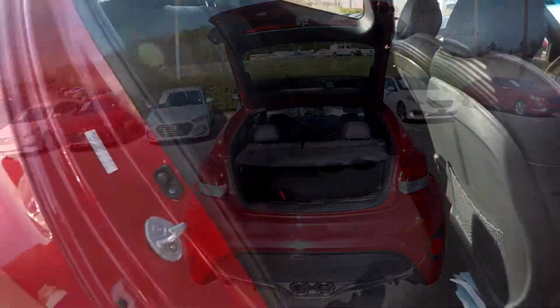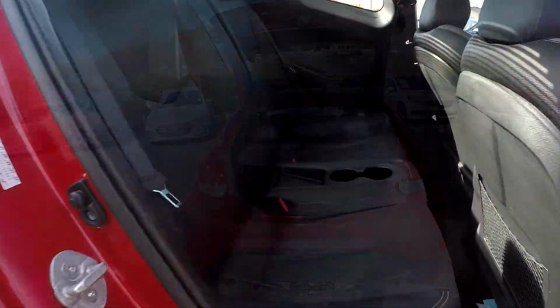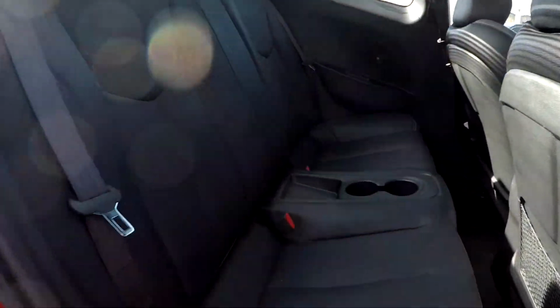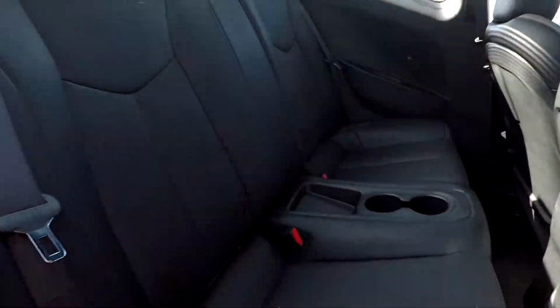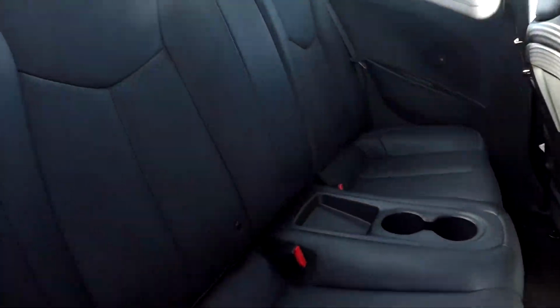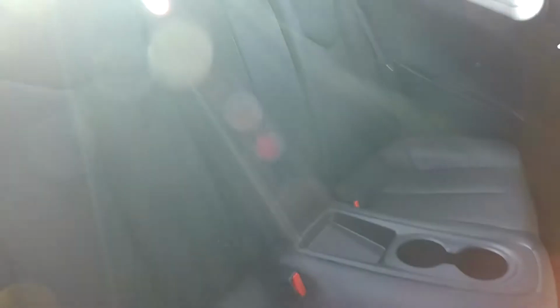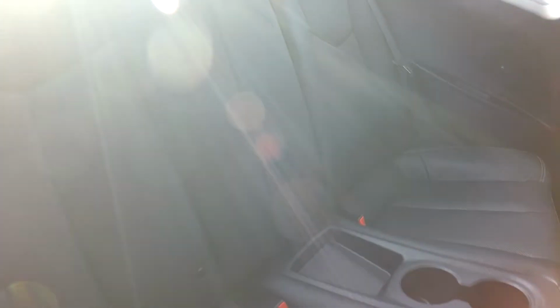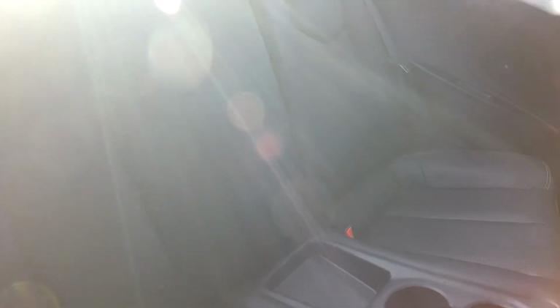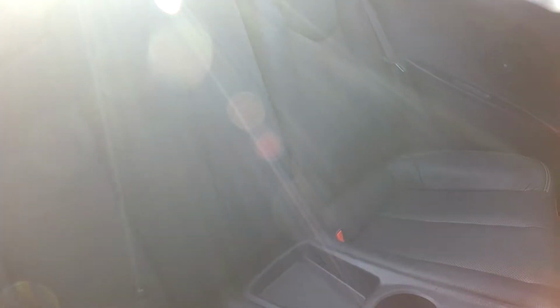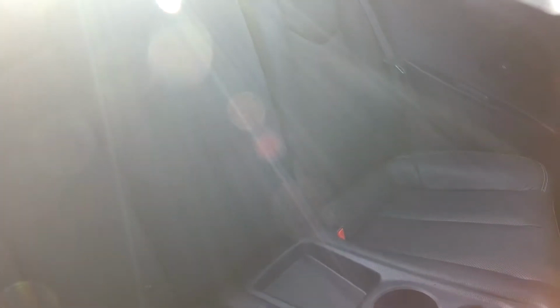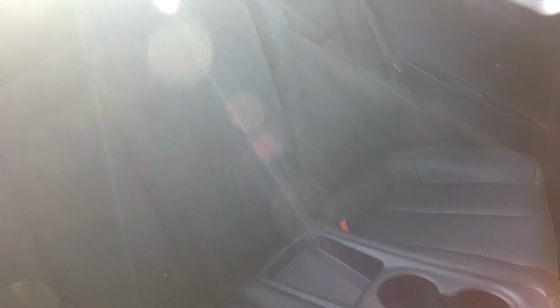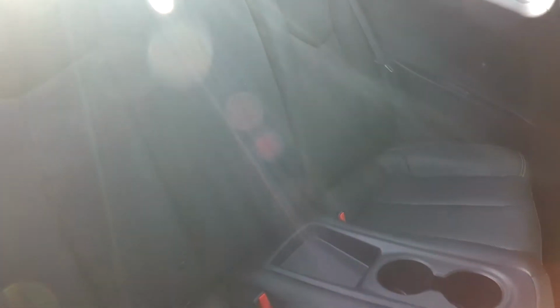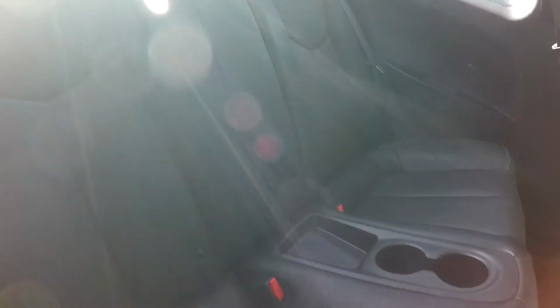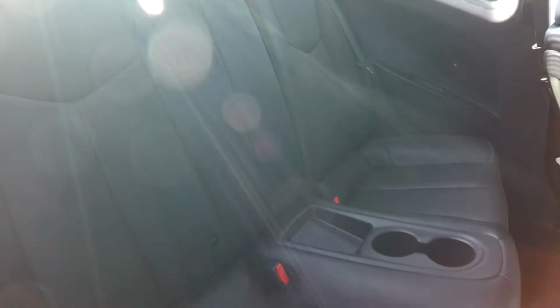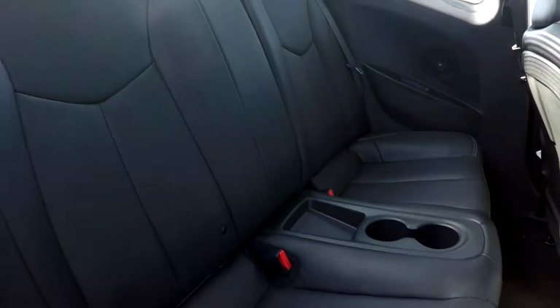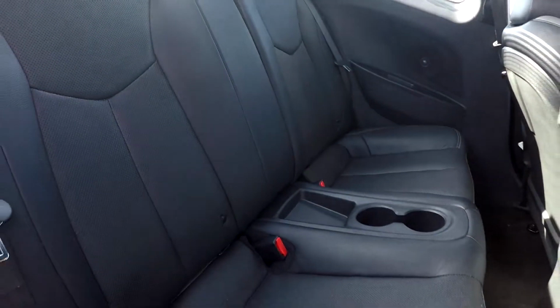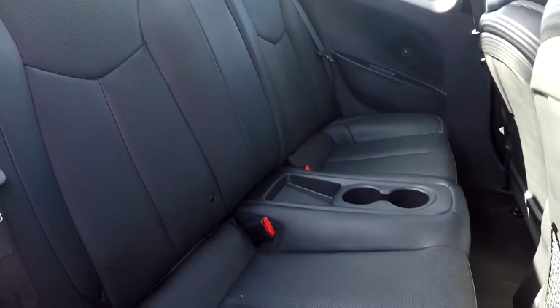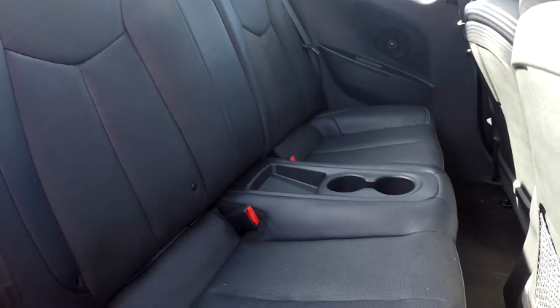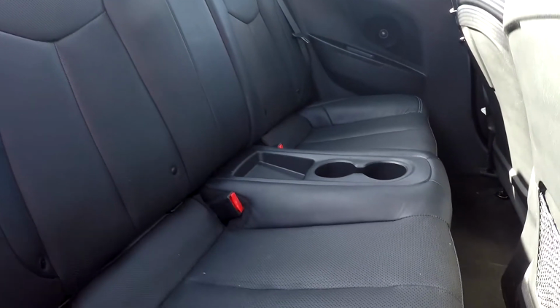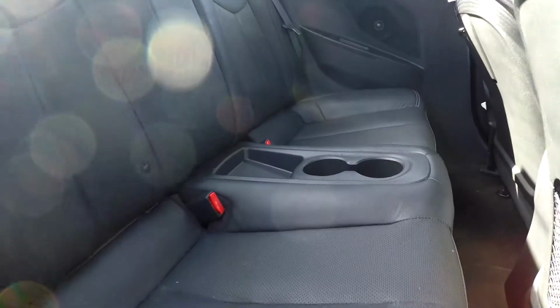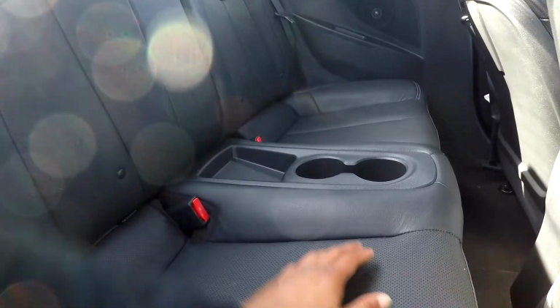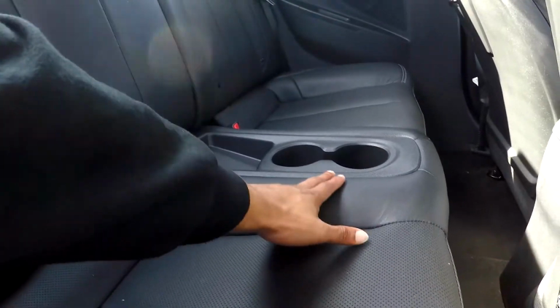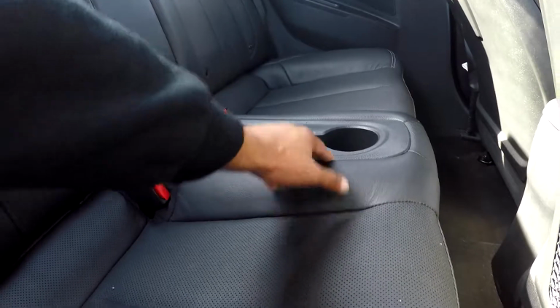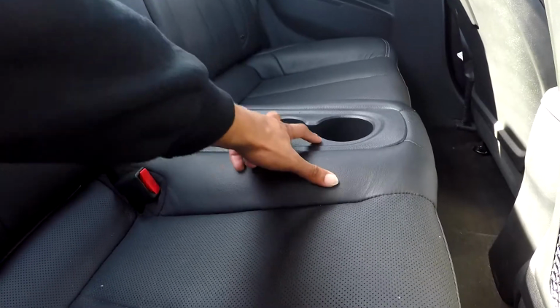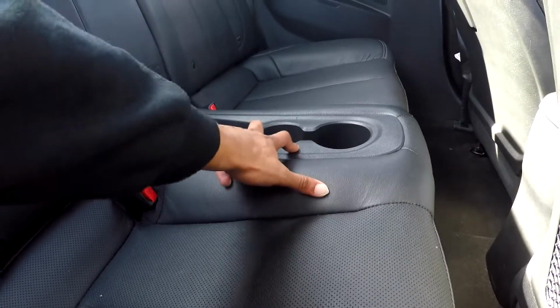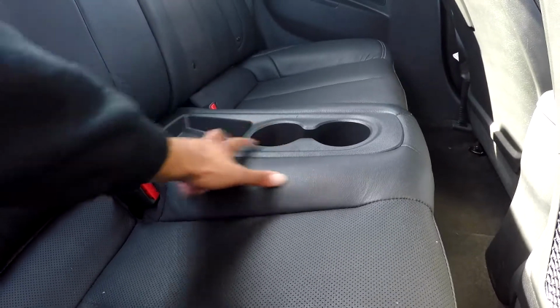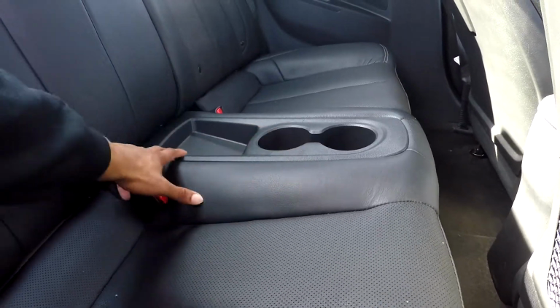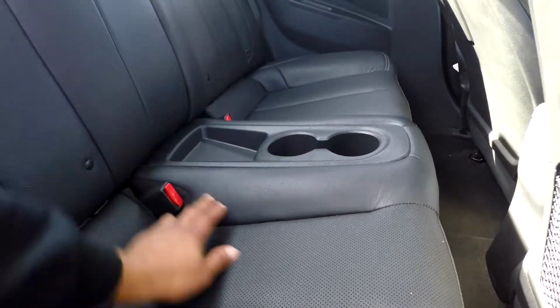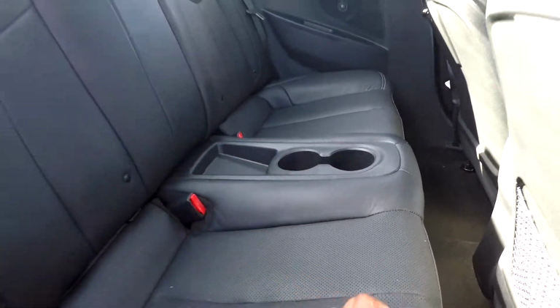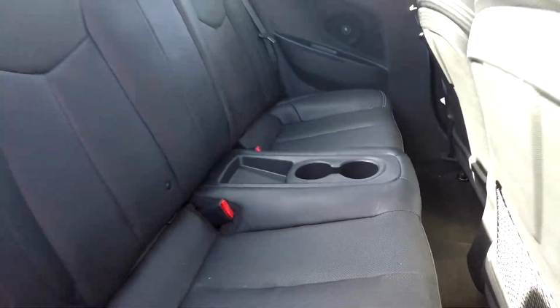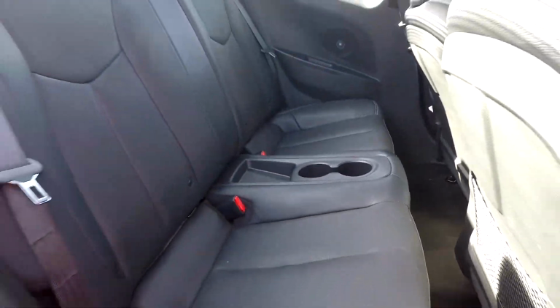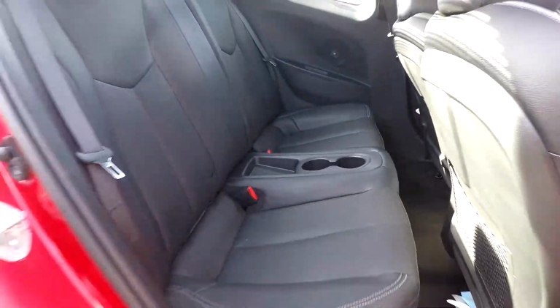Coming into your back passenger side, giving you a nice look here, letting you see everything is nice and clean back here. You will have cup holders with additional cubby space there for you.